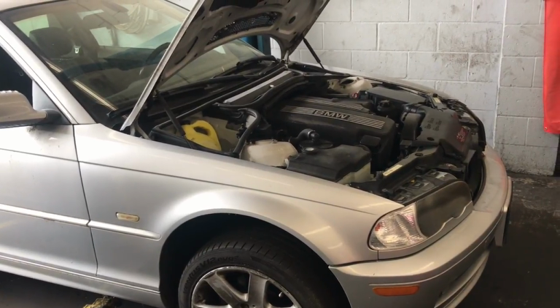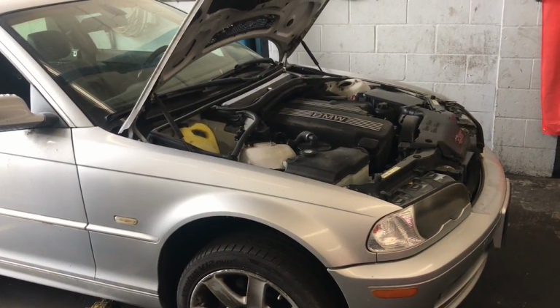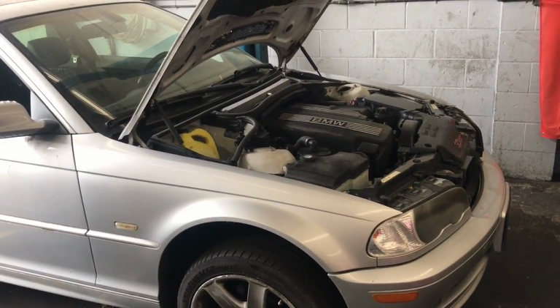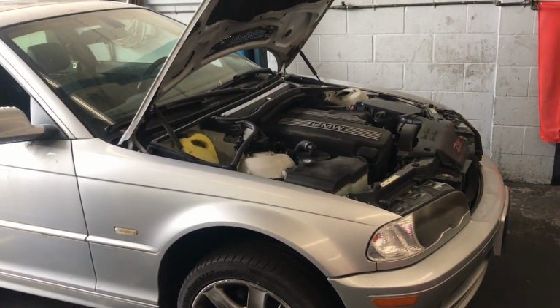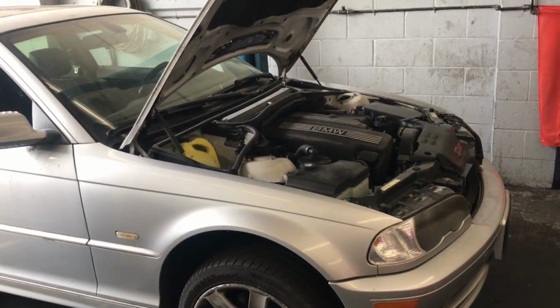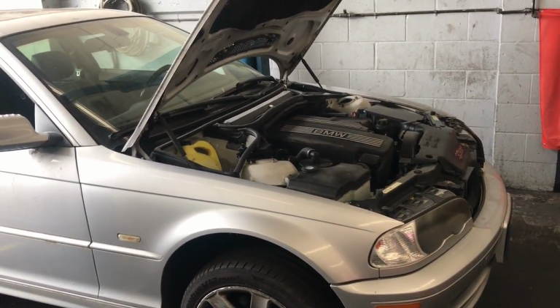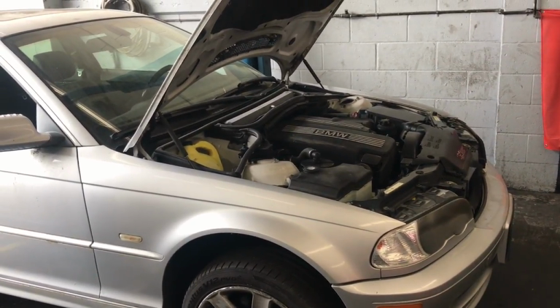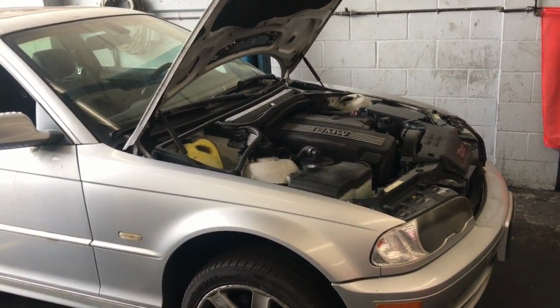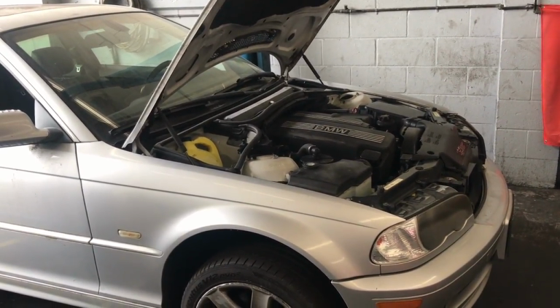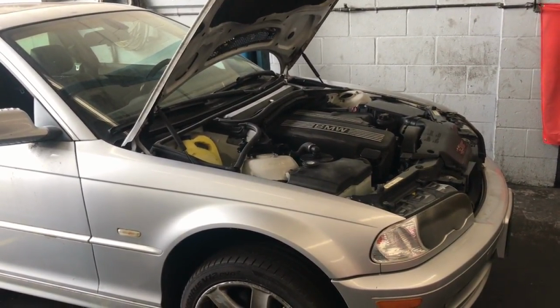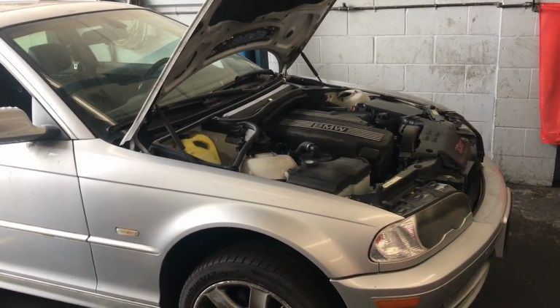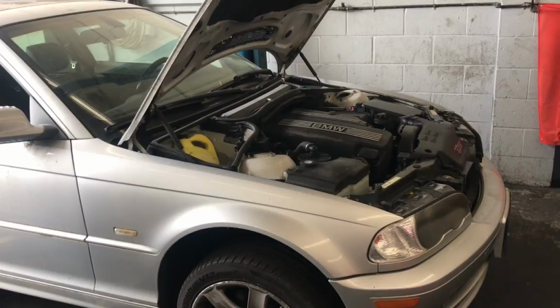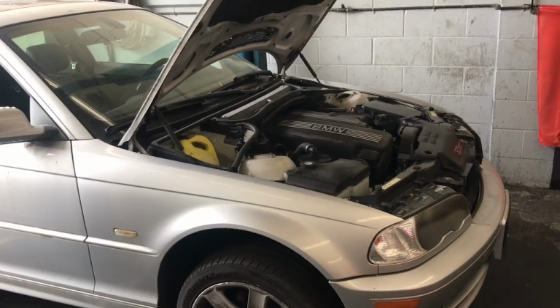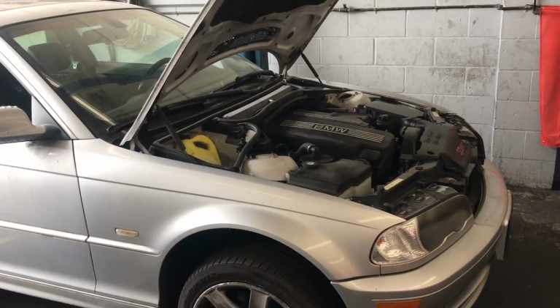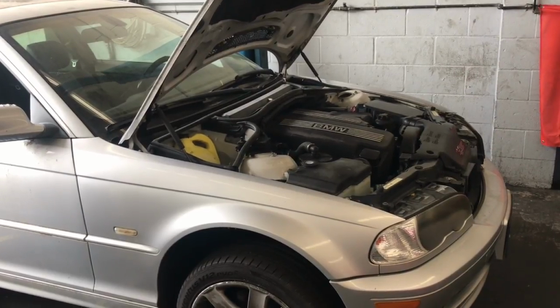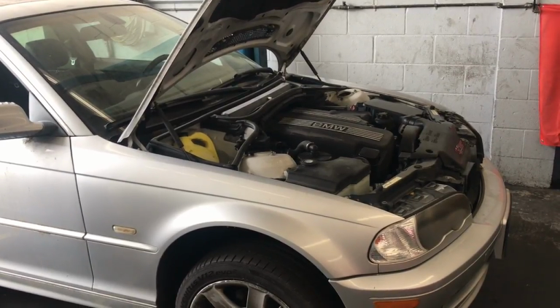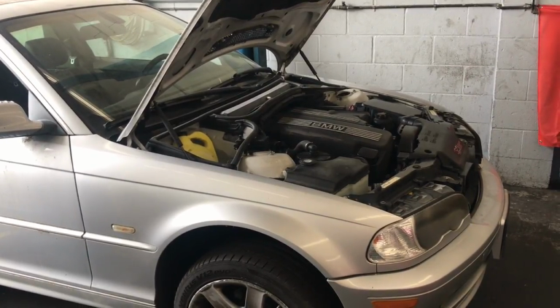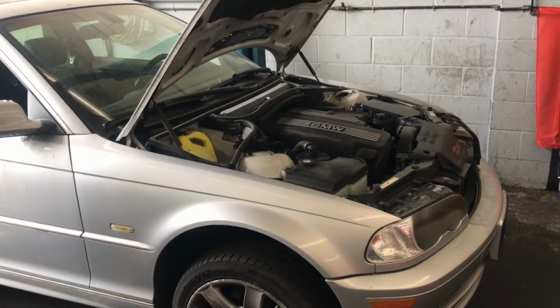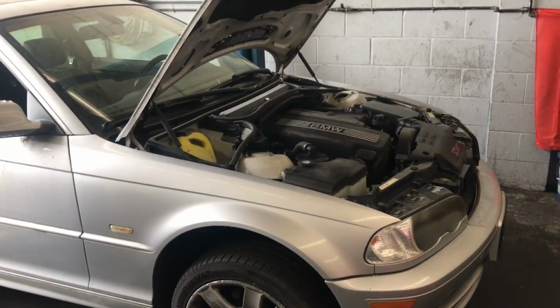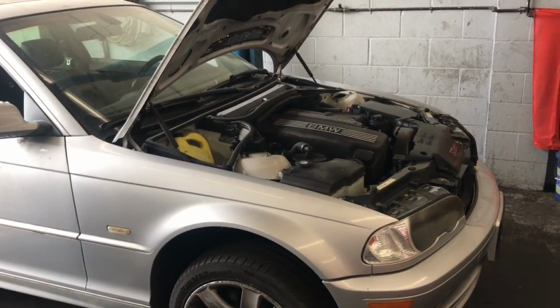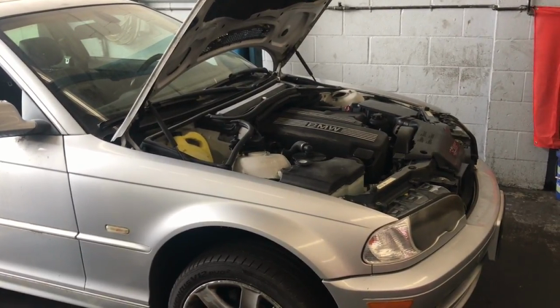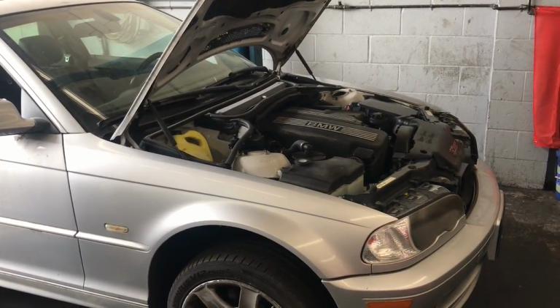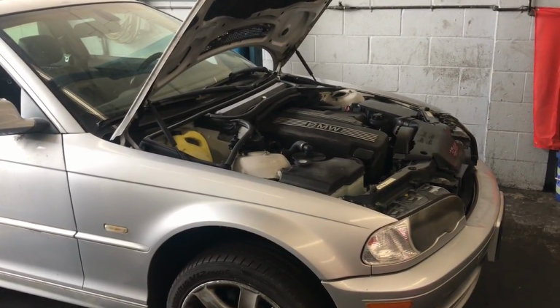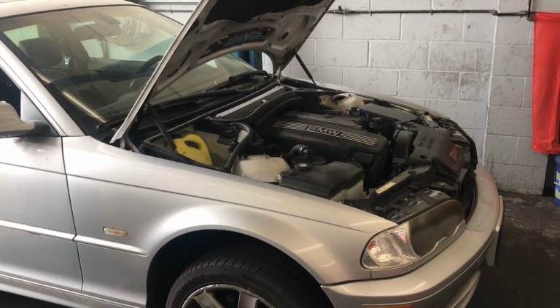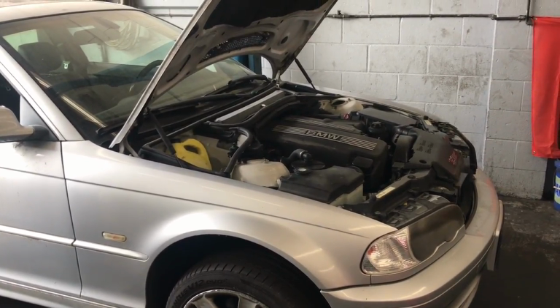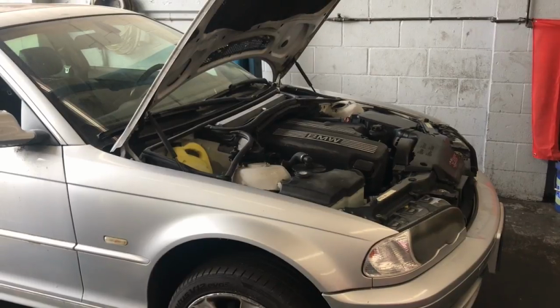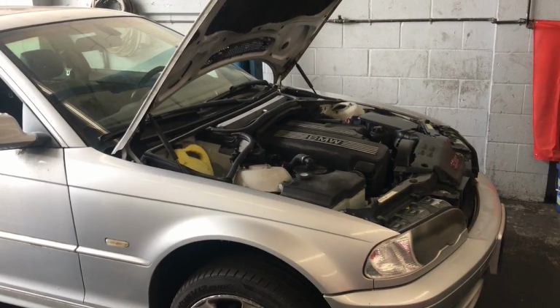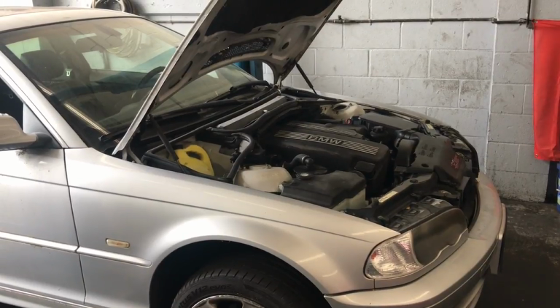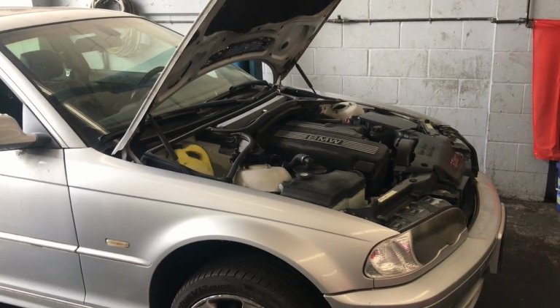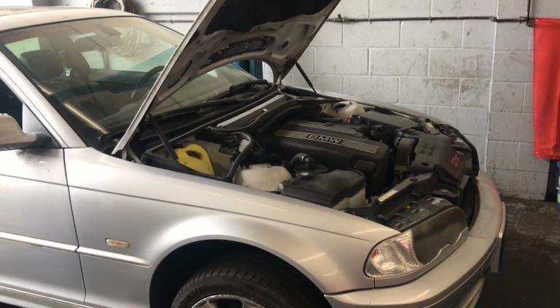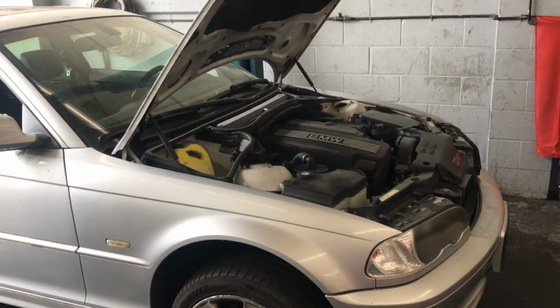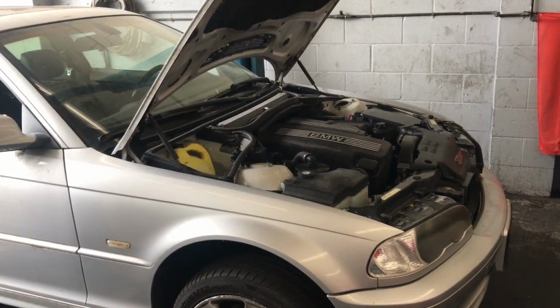1998 through 2006 BMW 3 Series E46 model radiator and thermostat replacement. I'm Brian Nessa from How To Automotive and I'm going to walk you step by step through the process of changing out the radiator and thermostat.